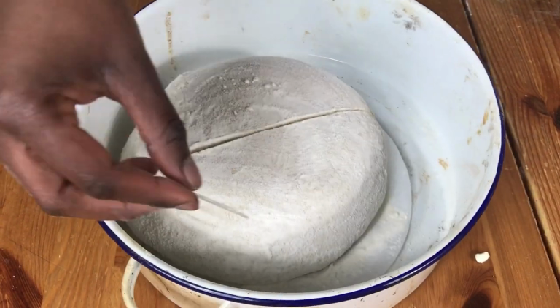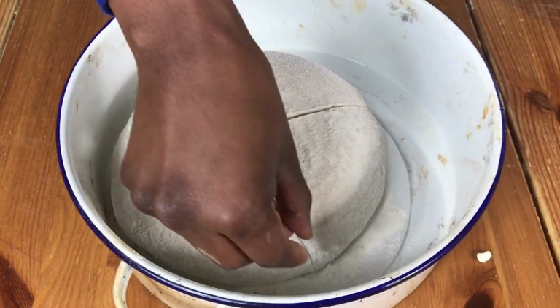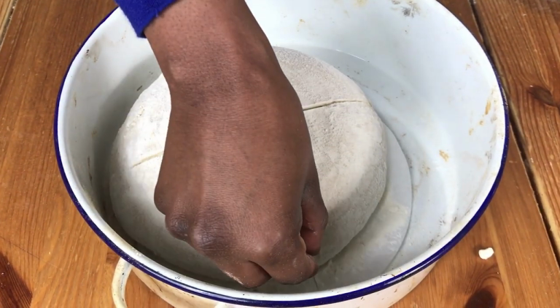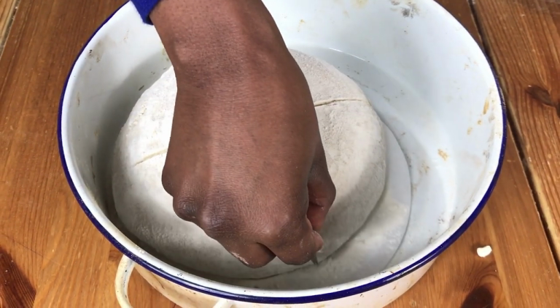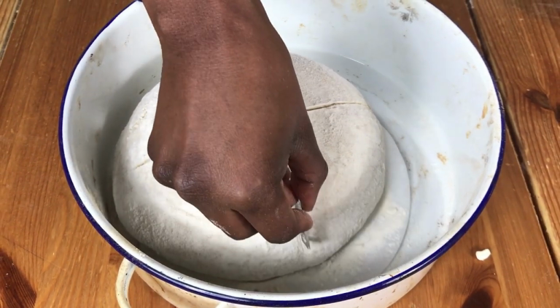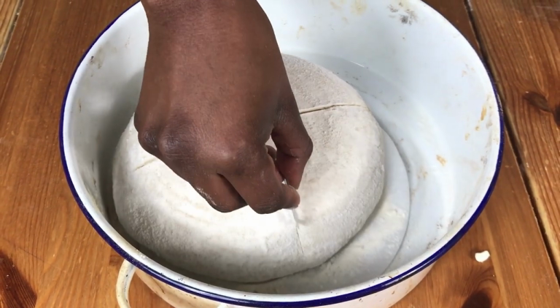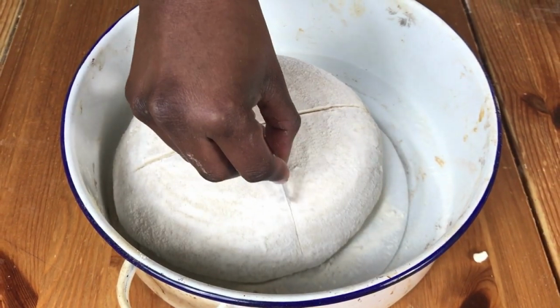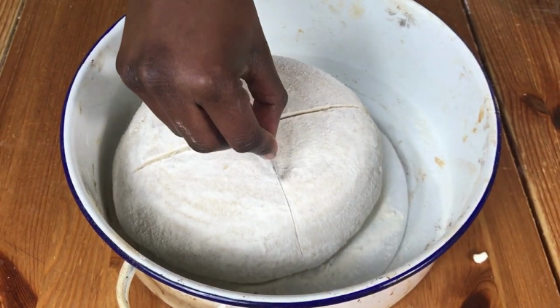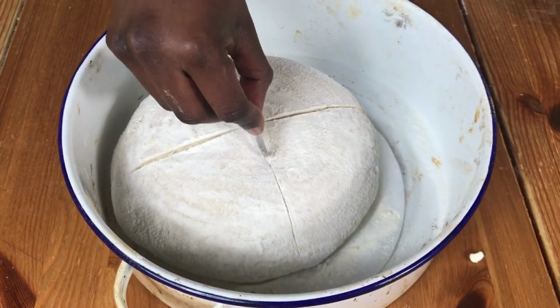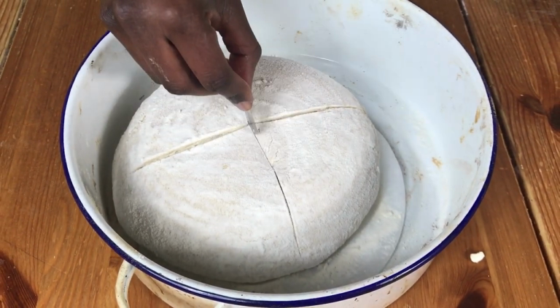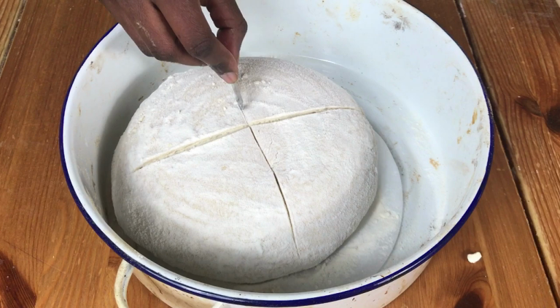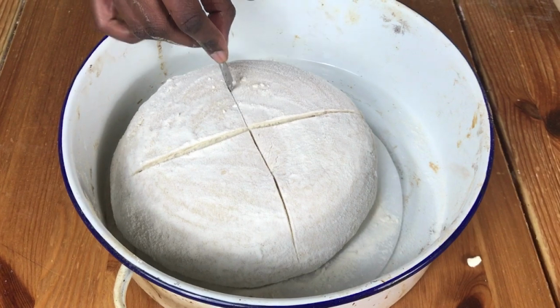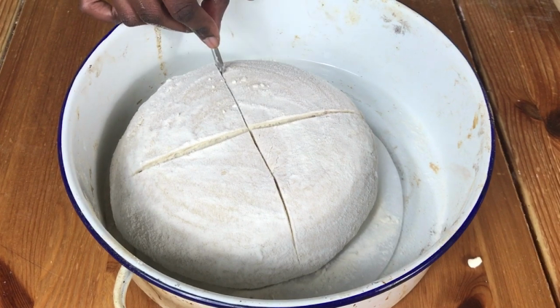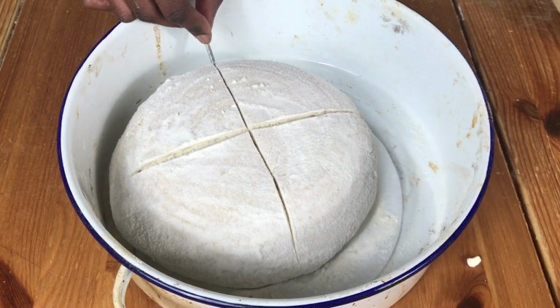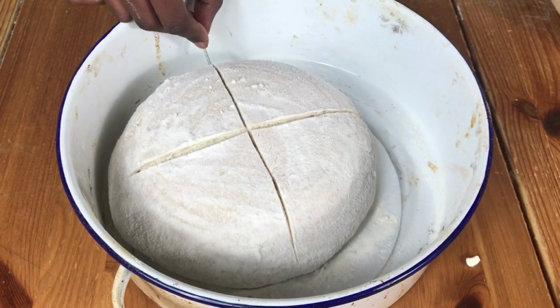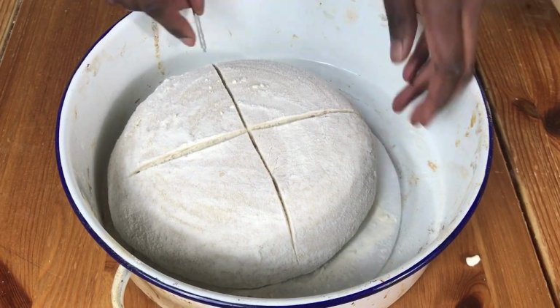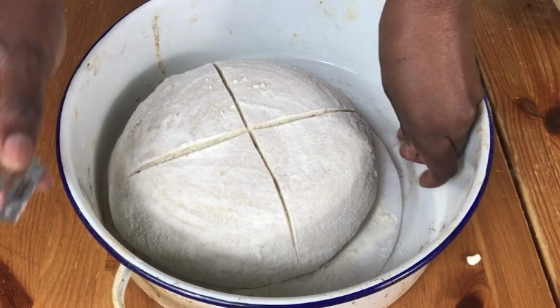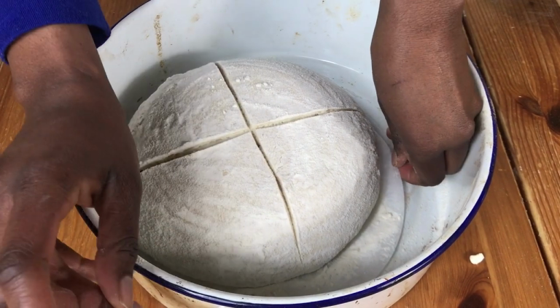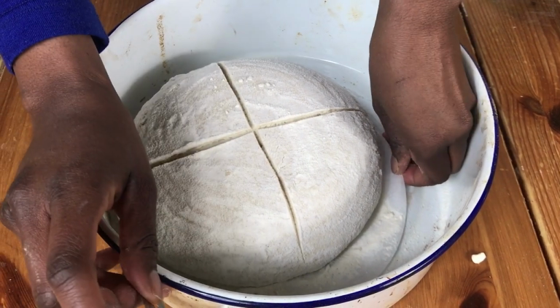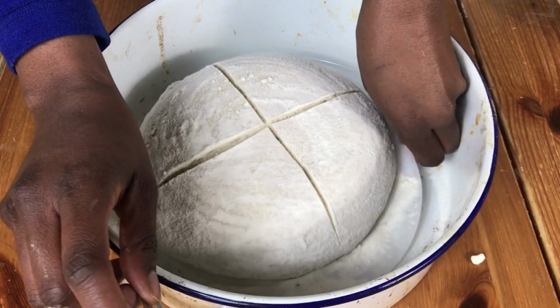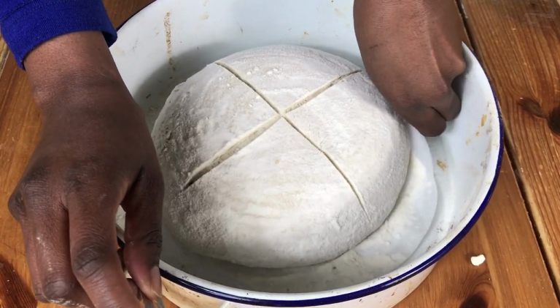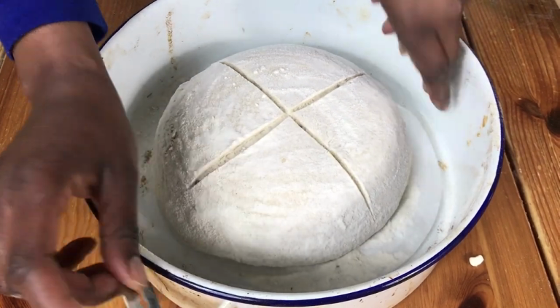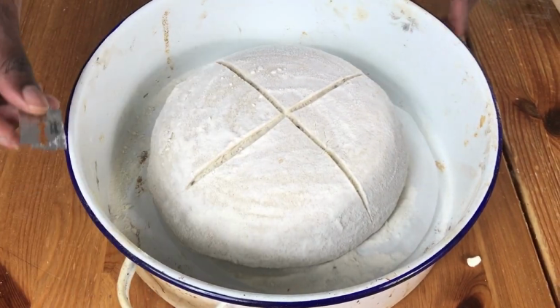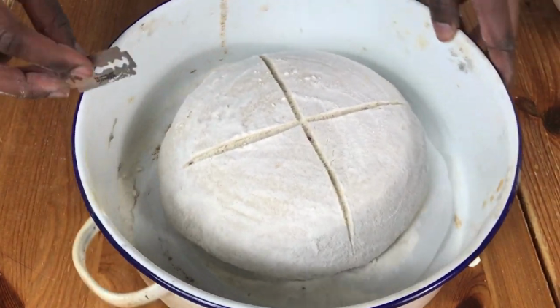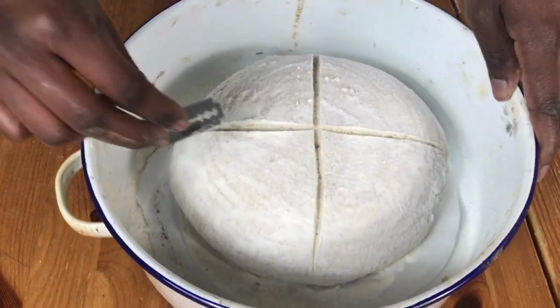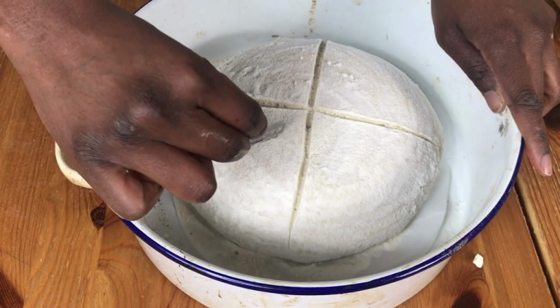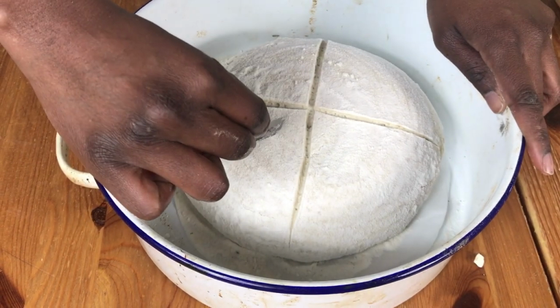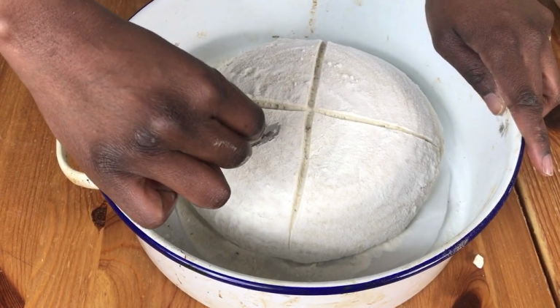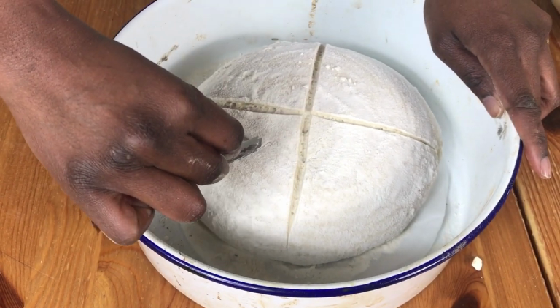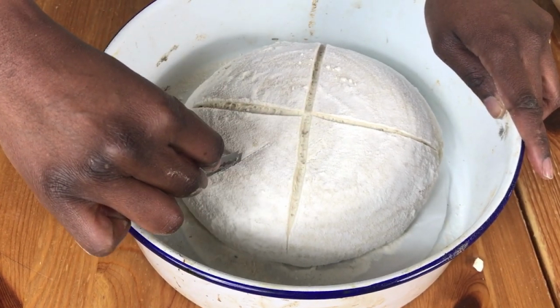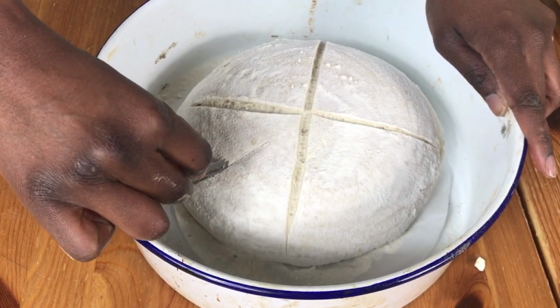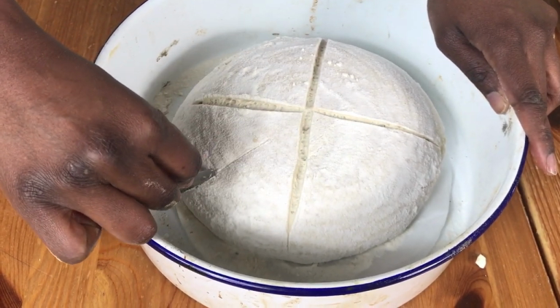I'm going to score this bread across the middle all the way to the other side. Then across again all the way to the other side, and then I'm just going to make smaller lines in between these lines.